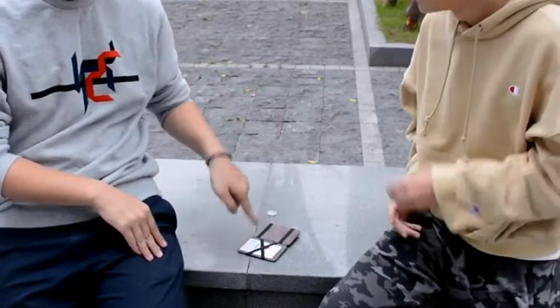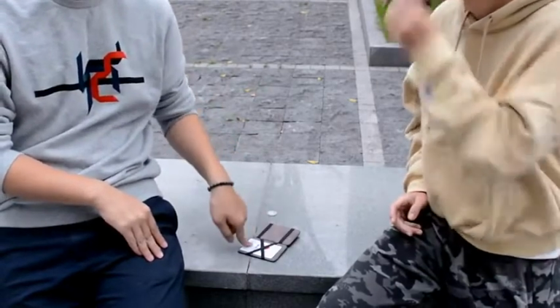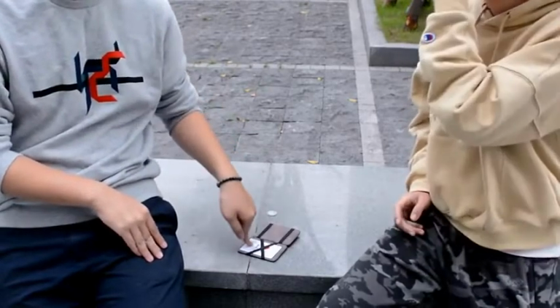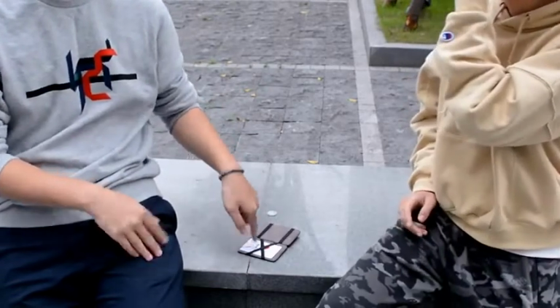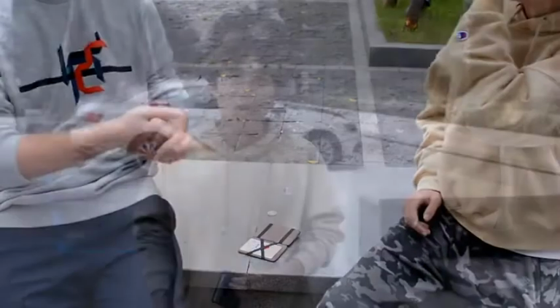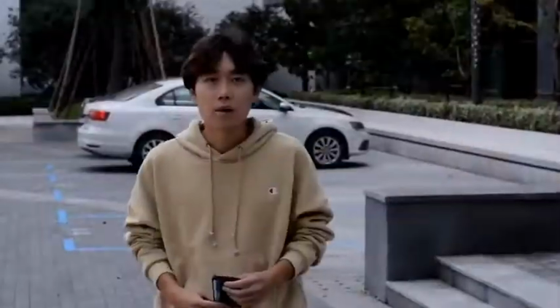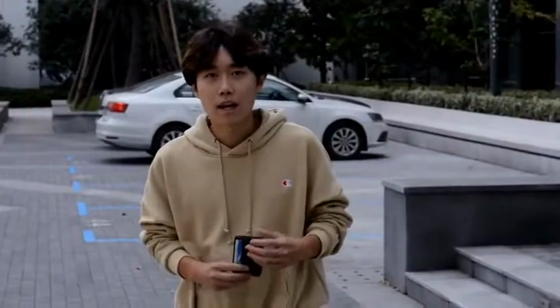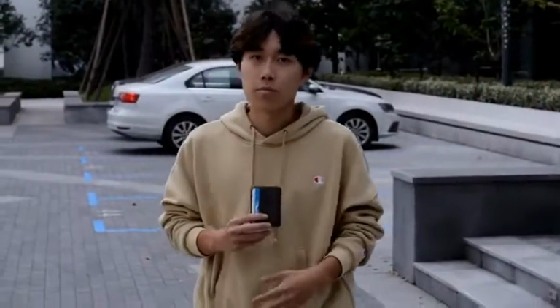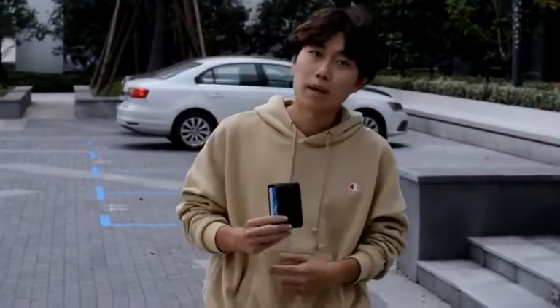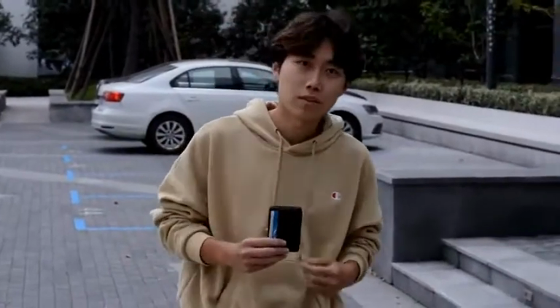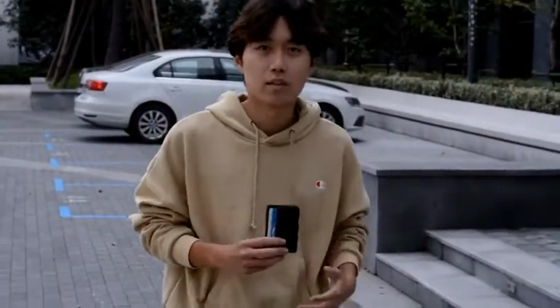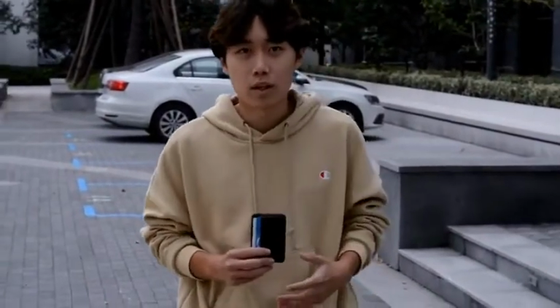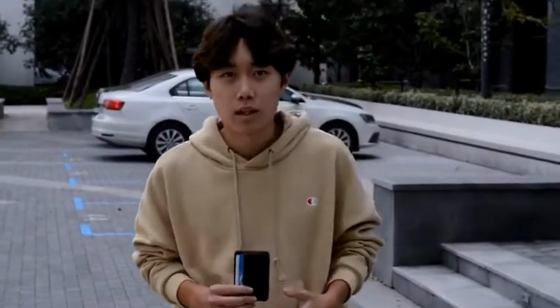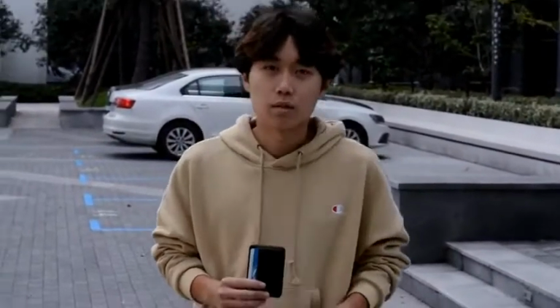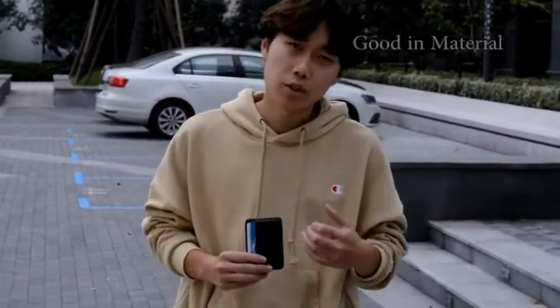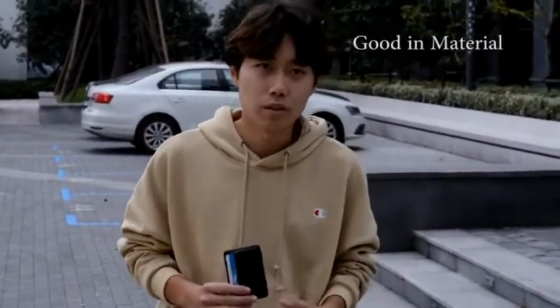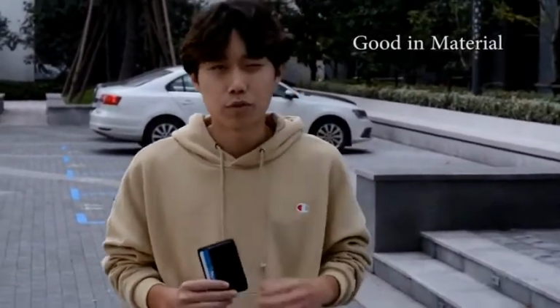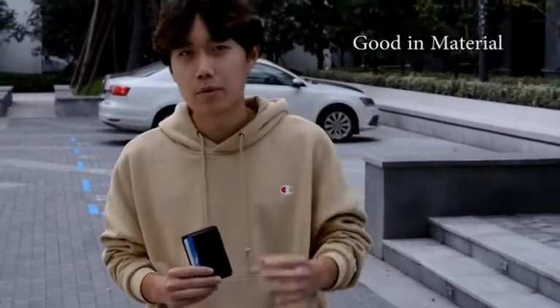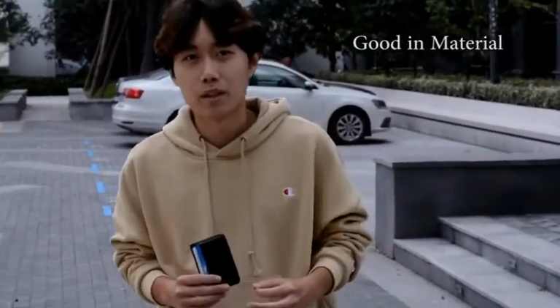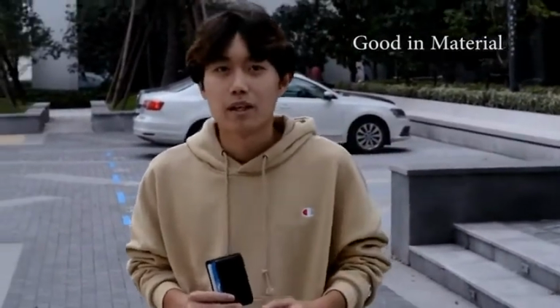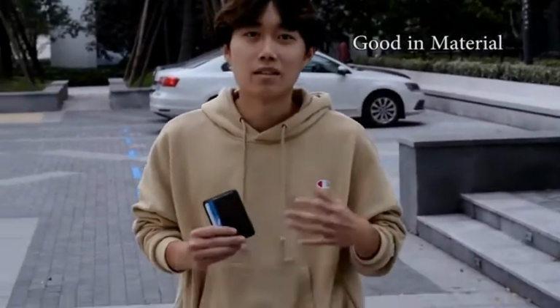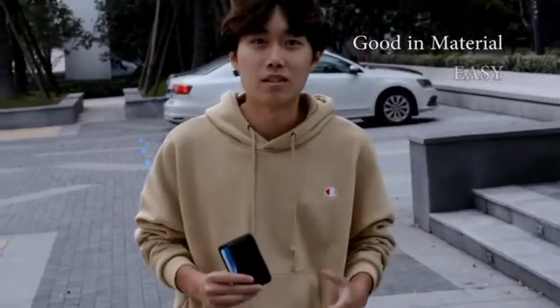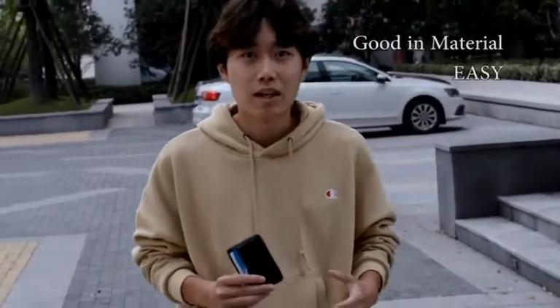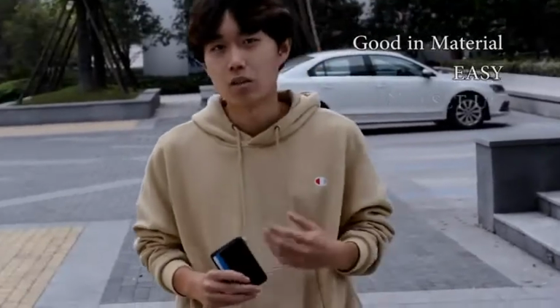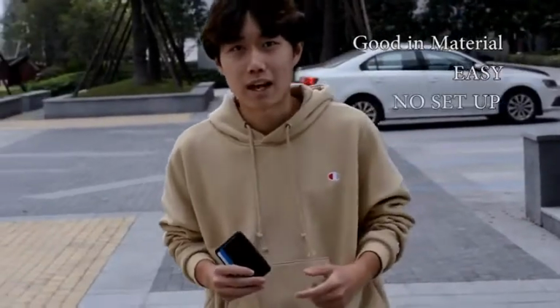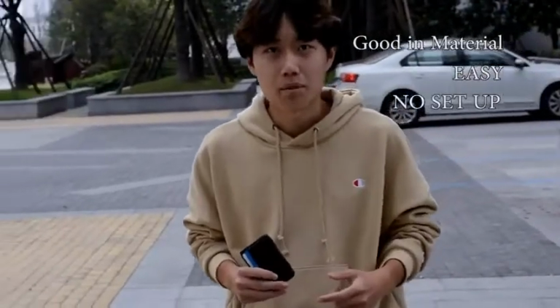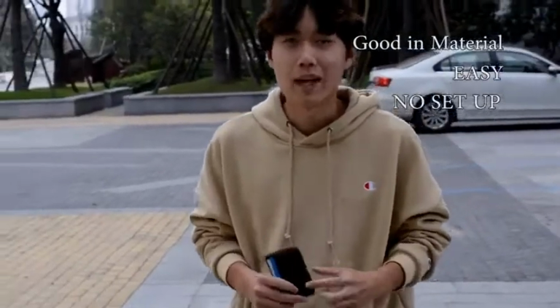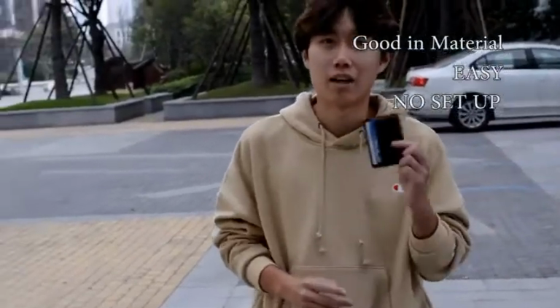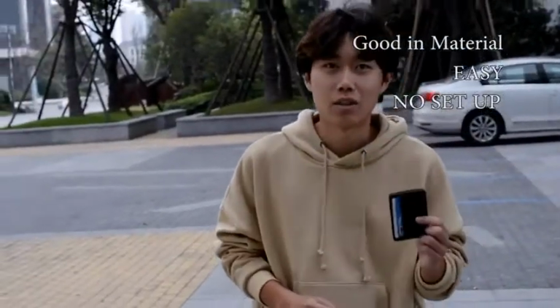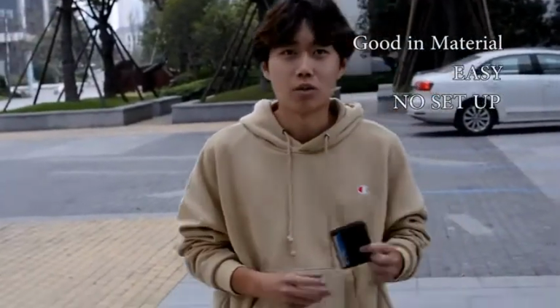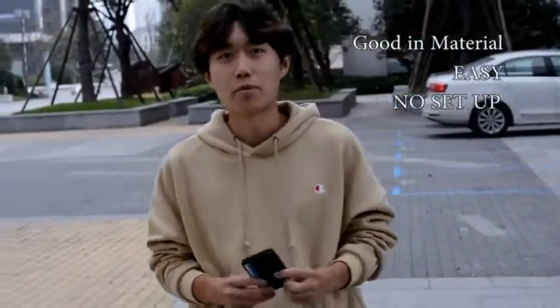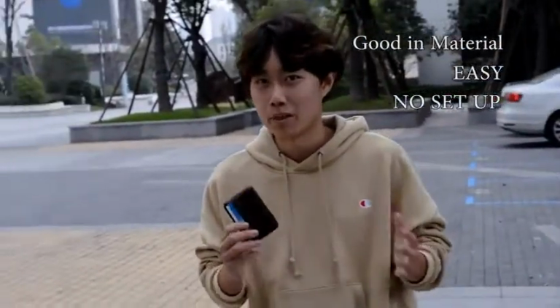It's amazing. I already left and put some cards in this wallet. It's material. It feels very good. It is easy — and not easy. No setup. Take it out, you can perform it.